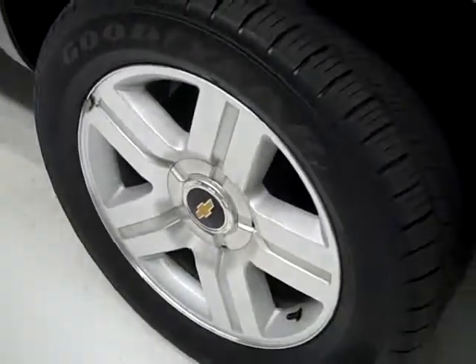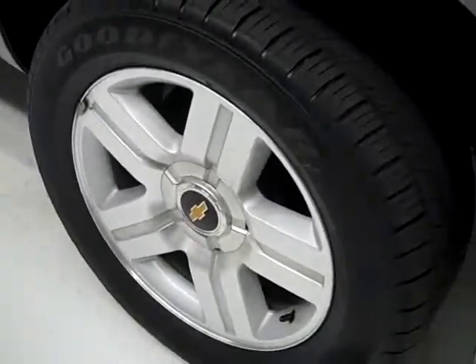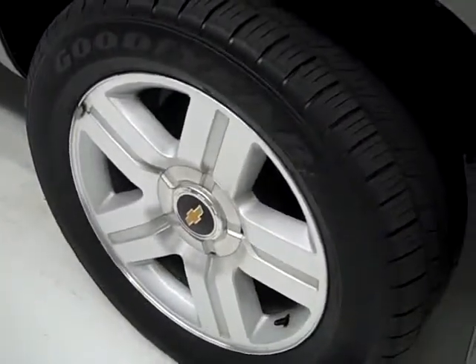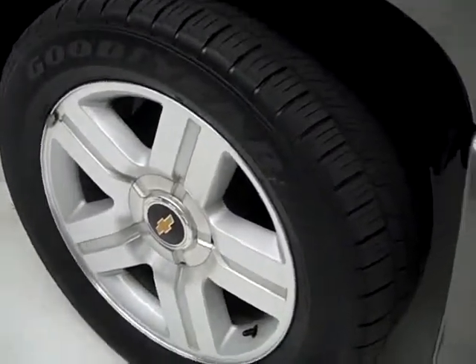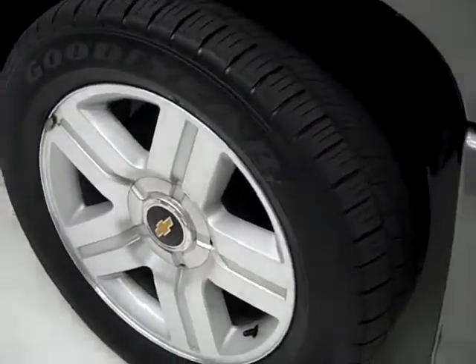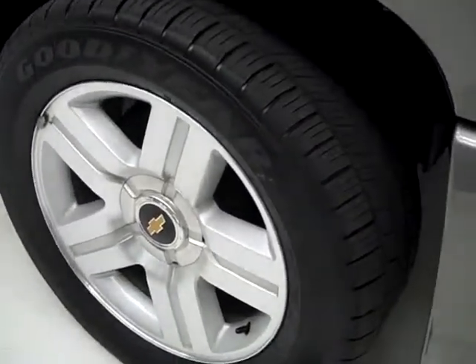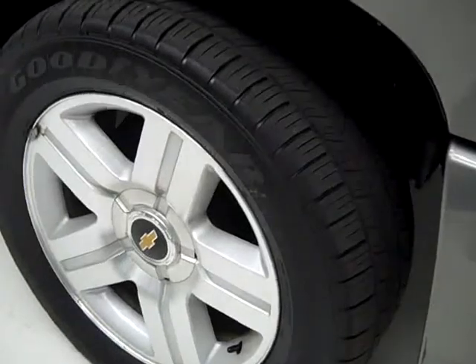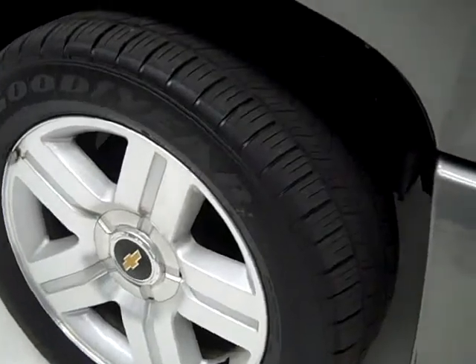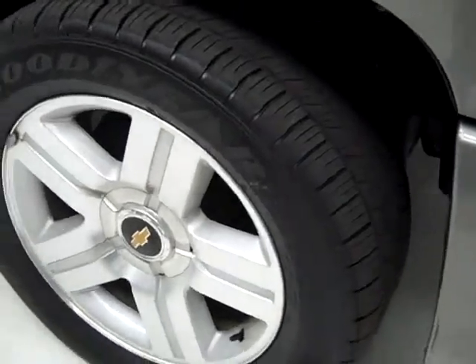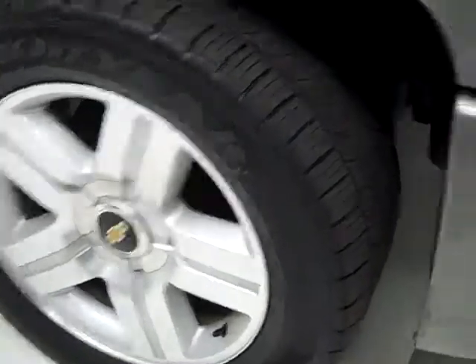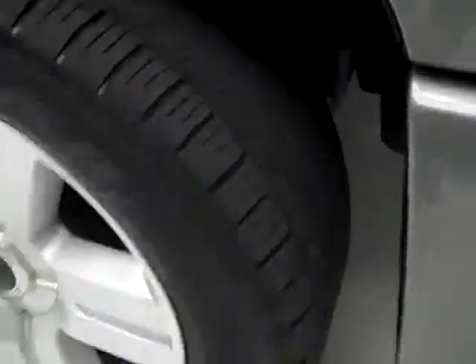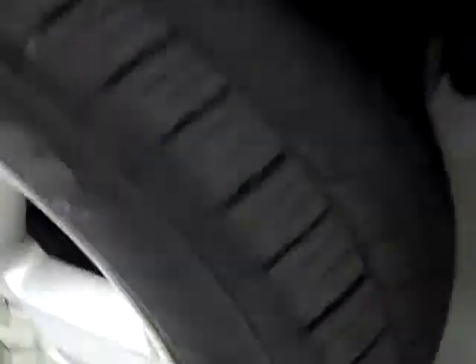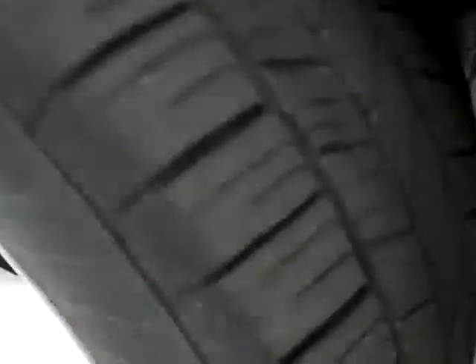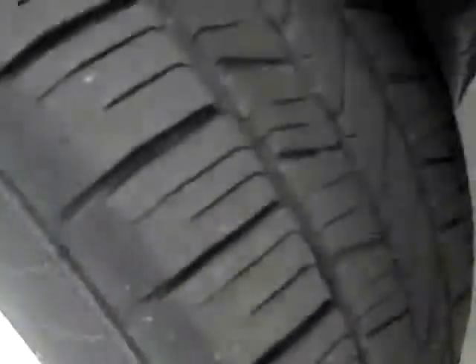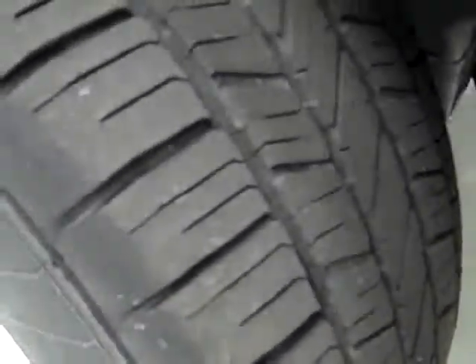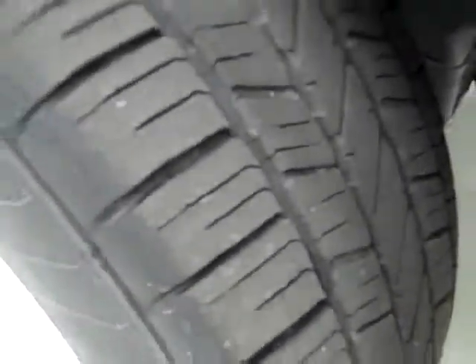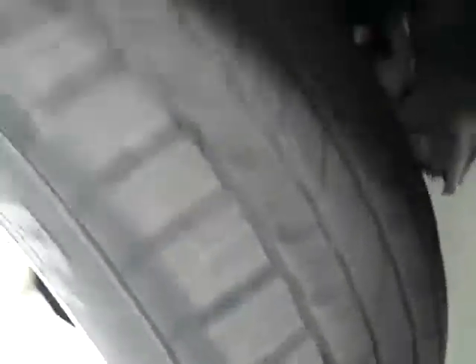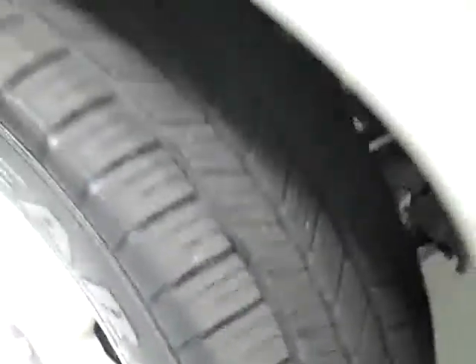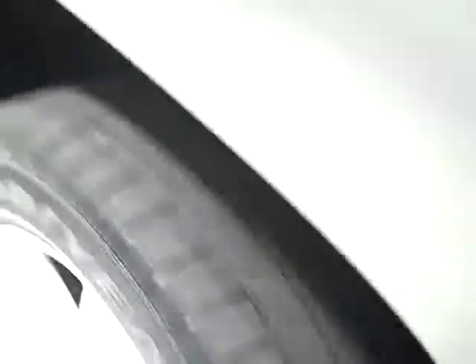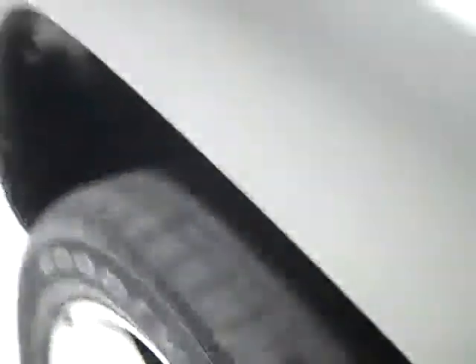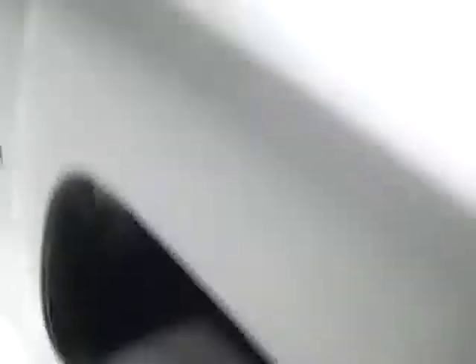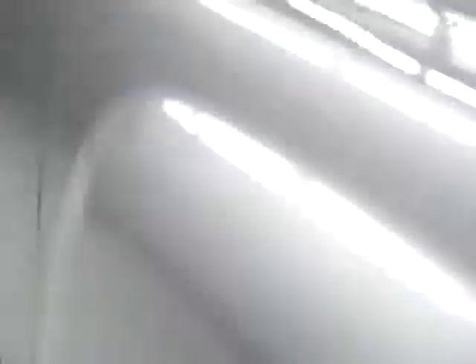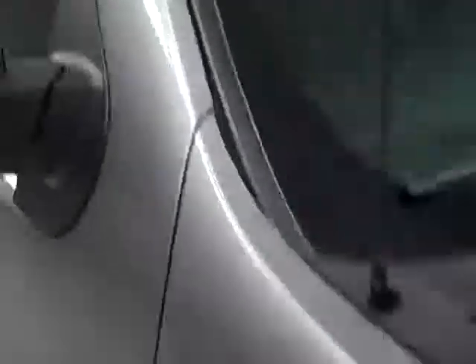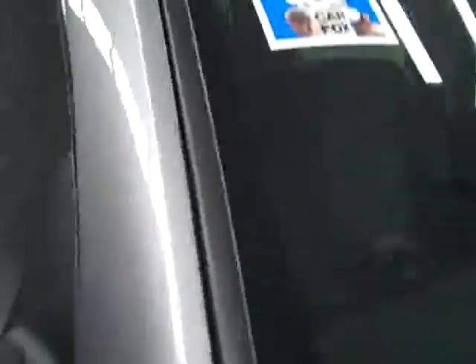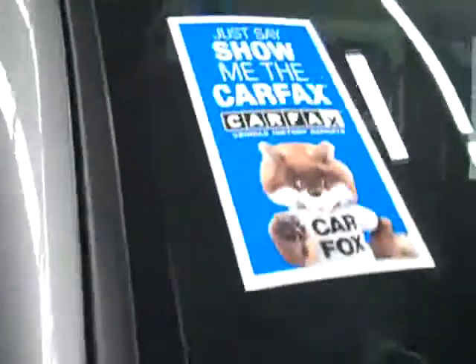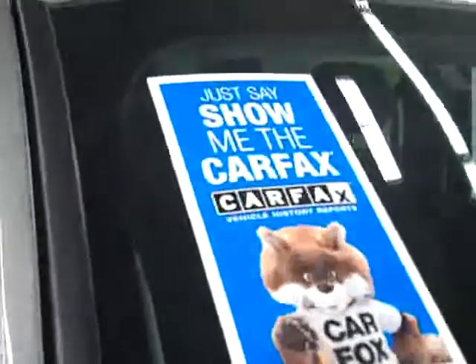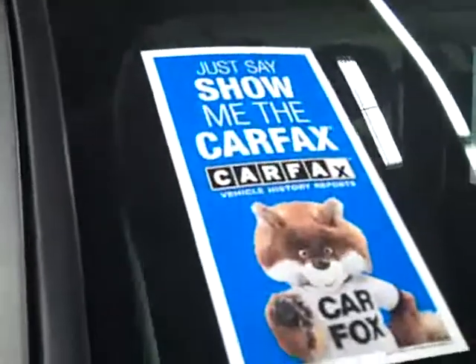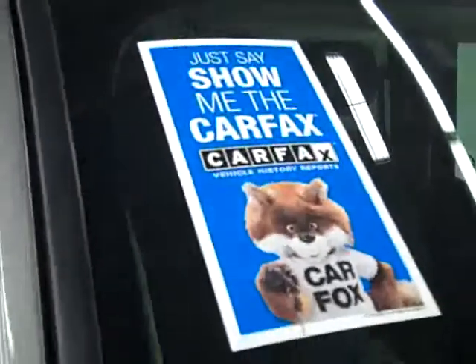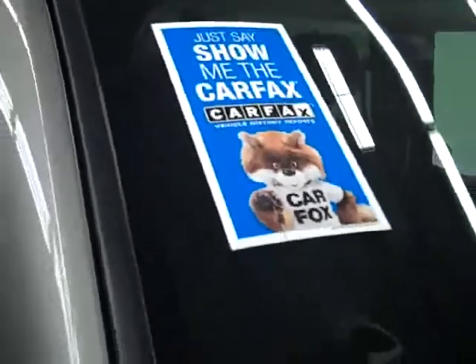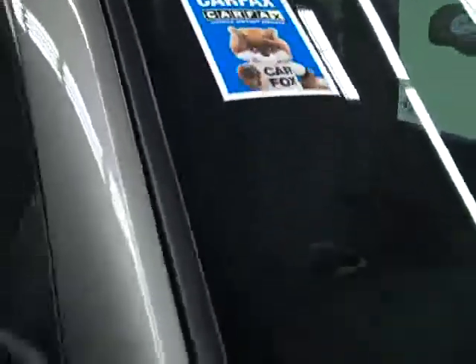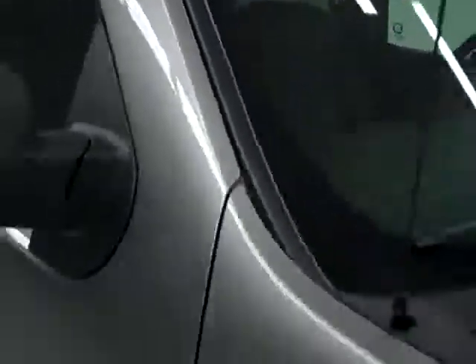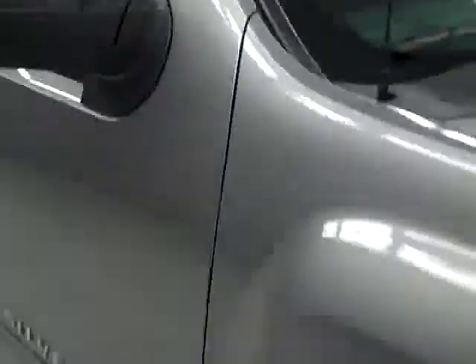These 20 inch rims have Goodyear Eagle LS2 tires that have about 80 to 90% of their tread left, almost all of their tread left there. This vehicle also has a clean Carfax.